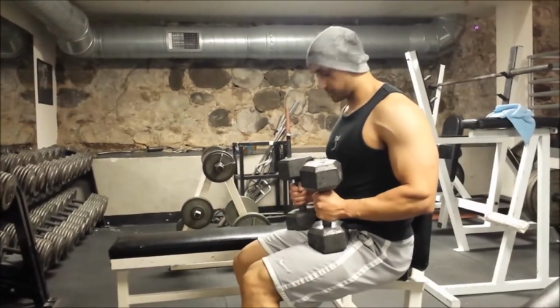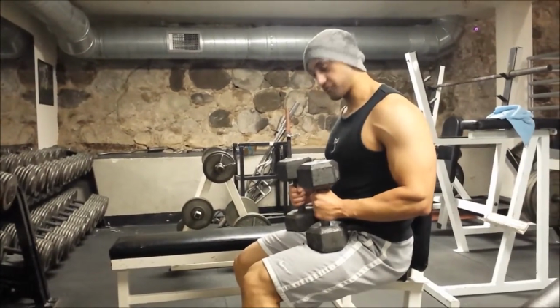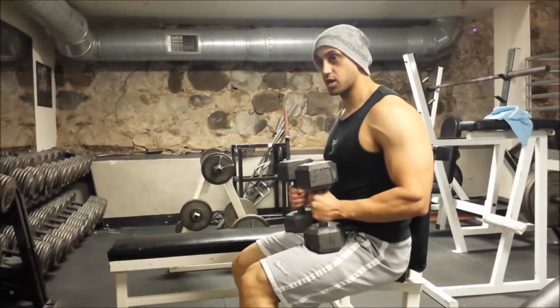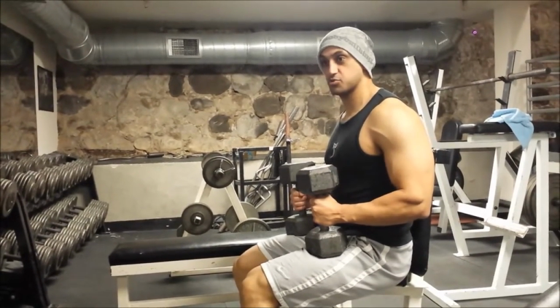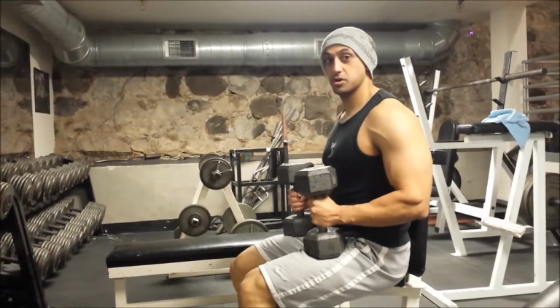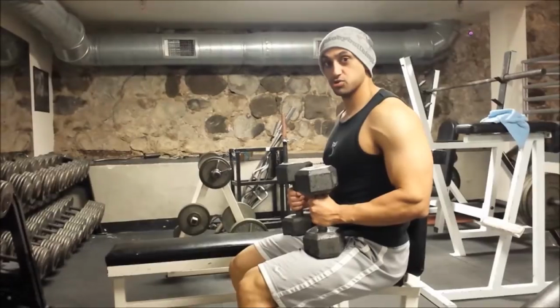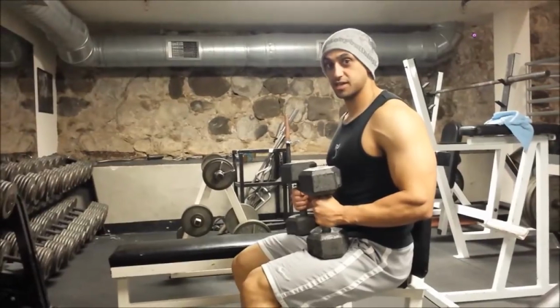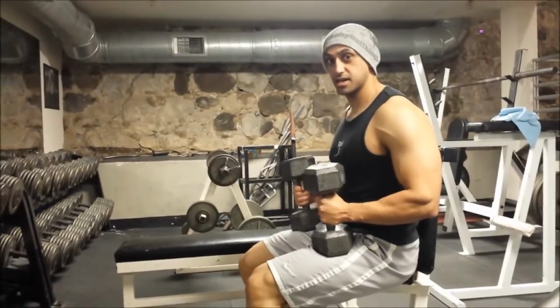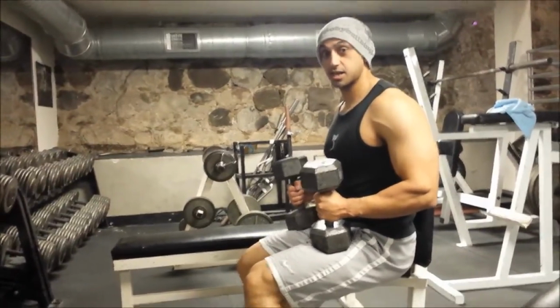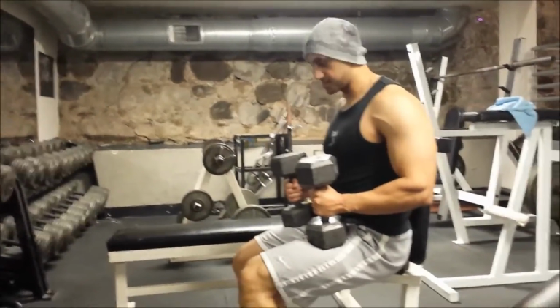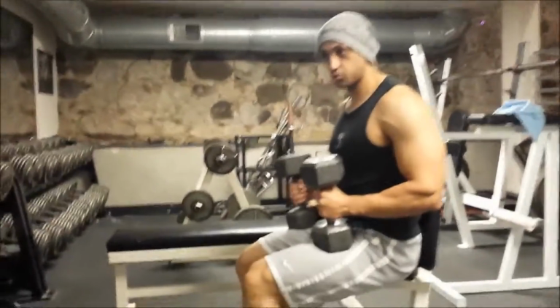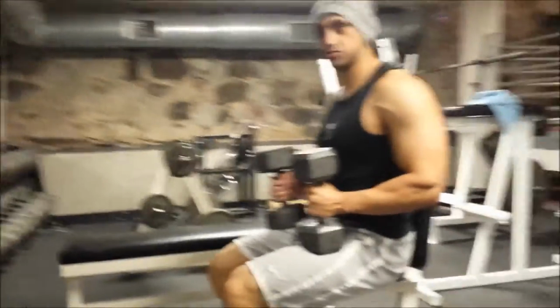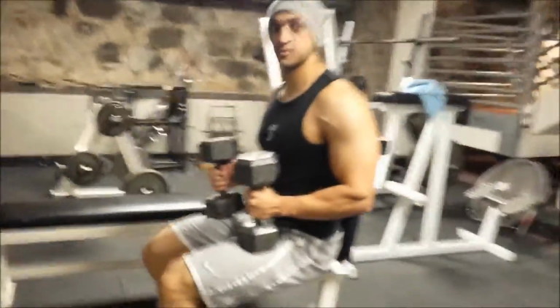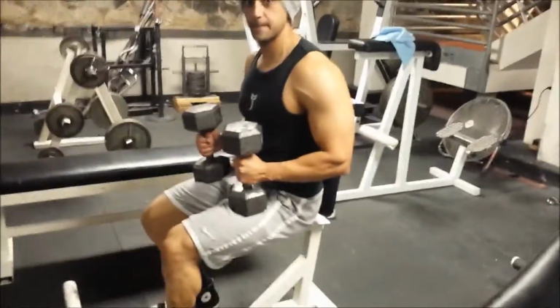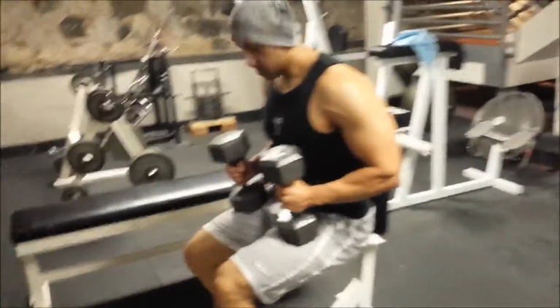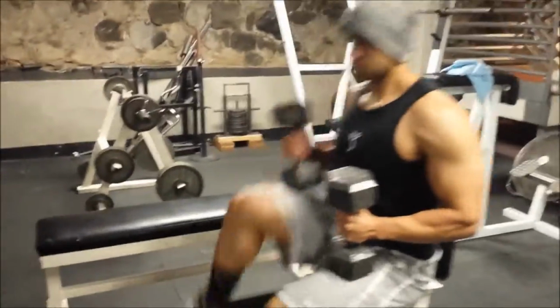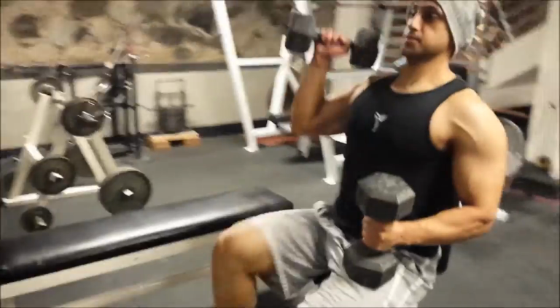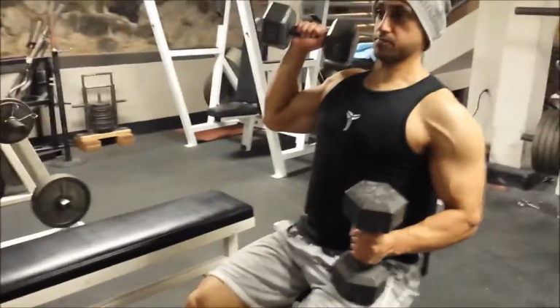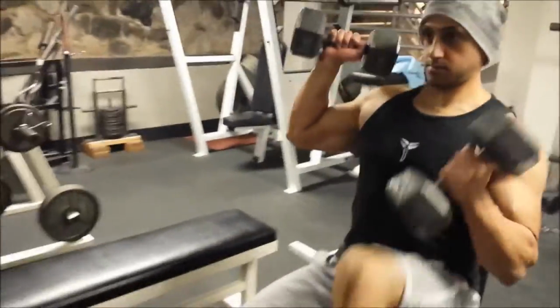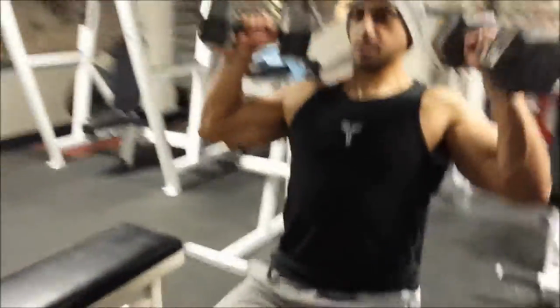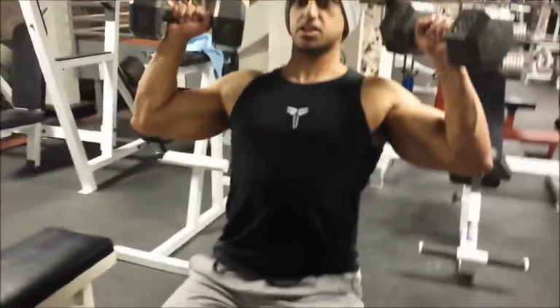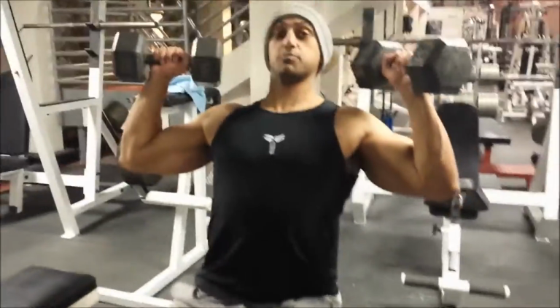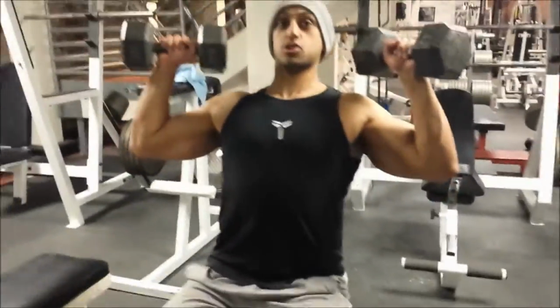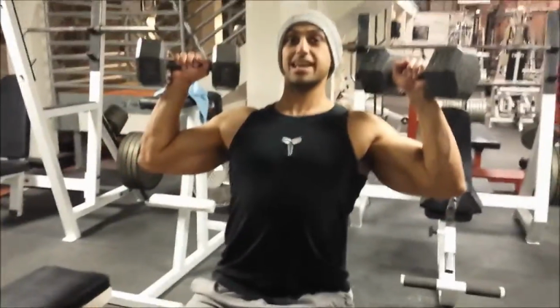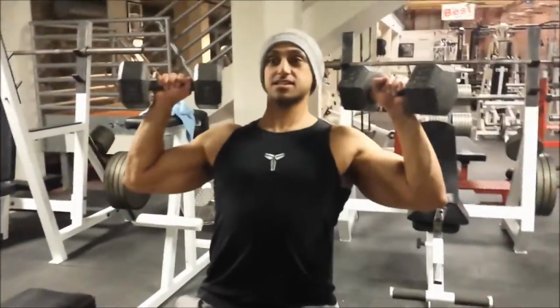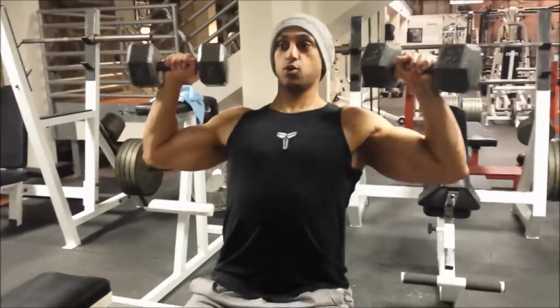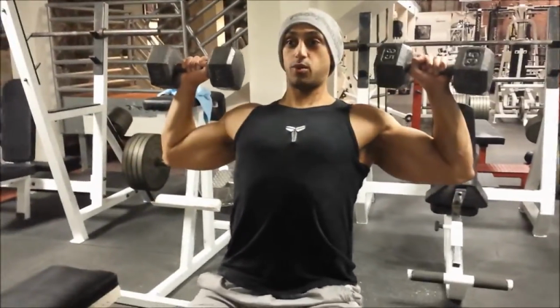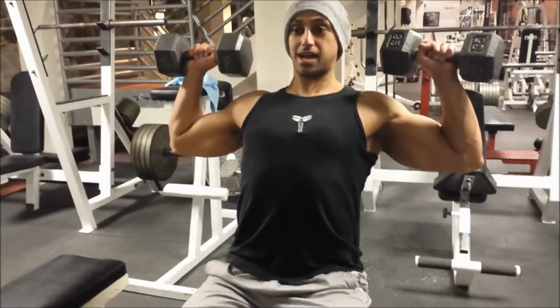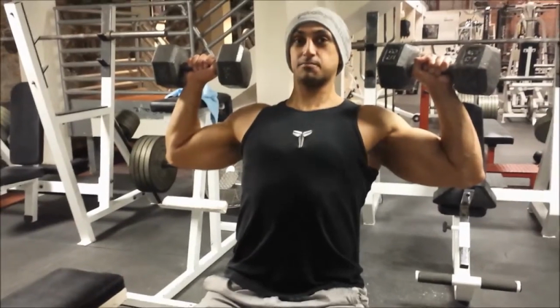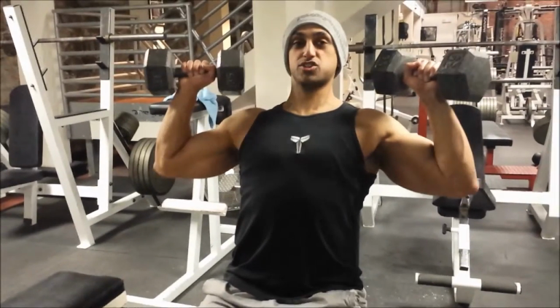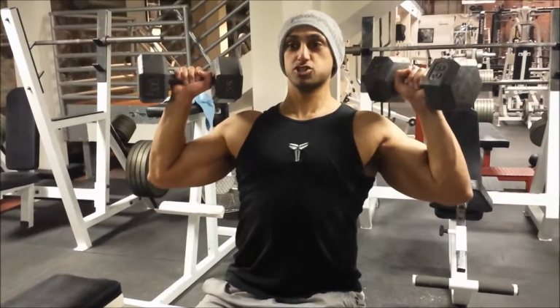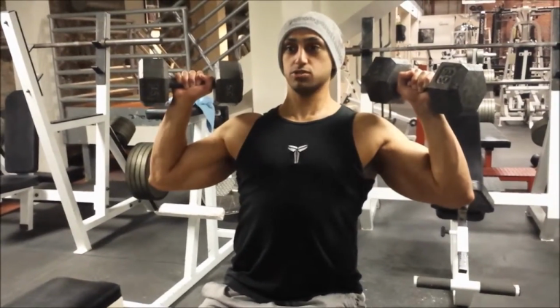I'm going to bring it from my quads up to my shoulders and set up from there. See how my elbows are slightly tucked in — we don't want them back. That's going to put way too much pressure on our shoulders.